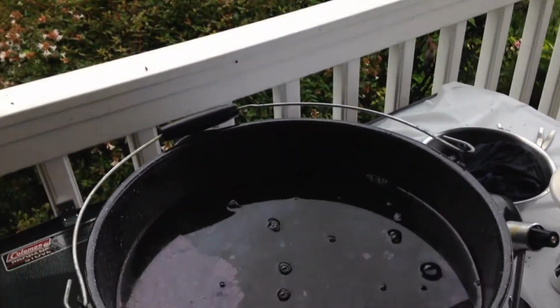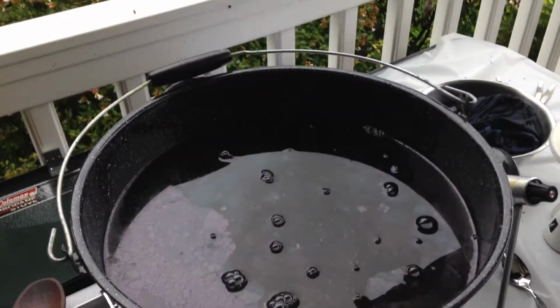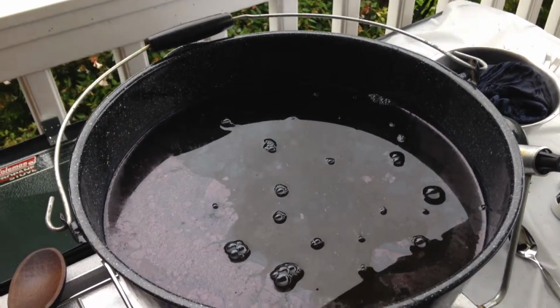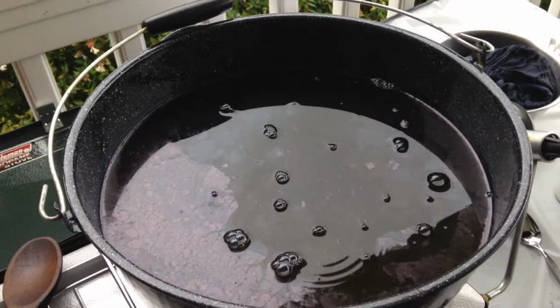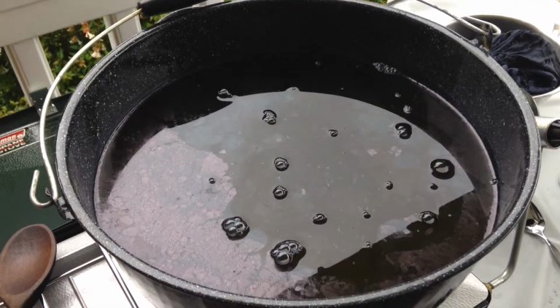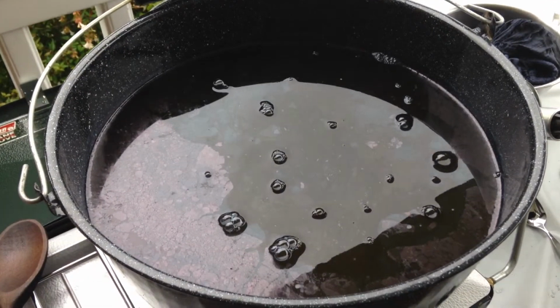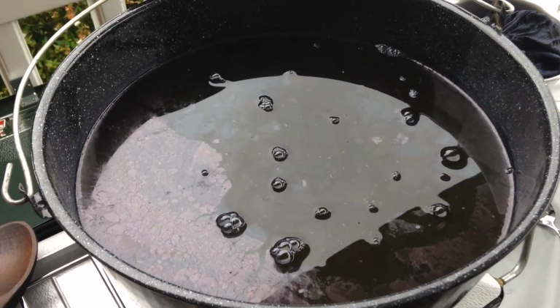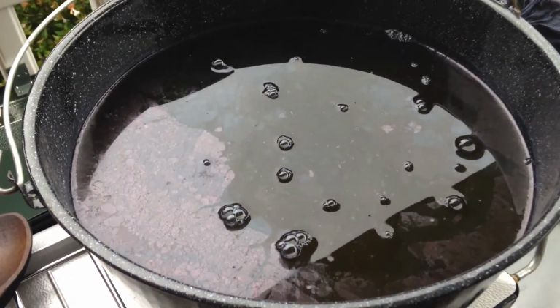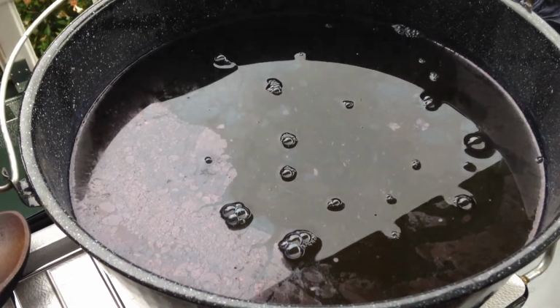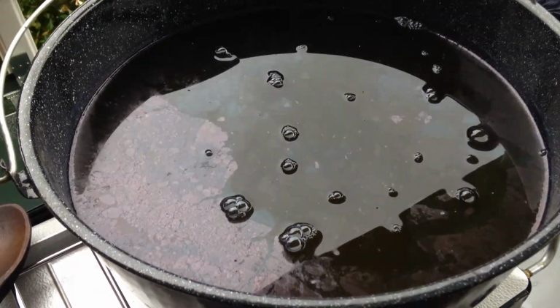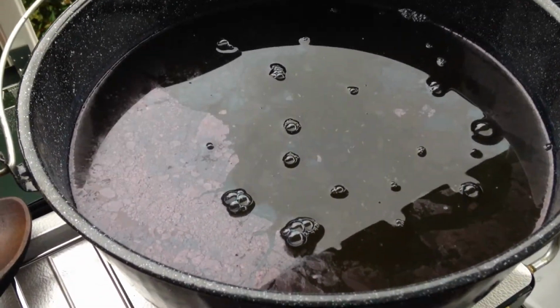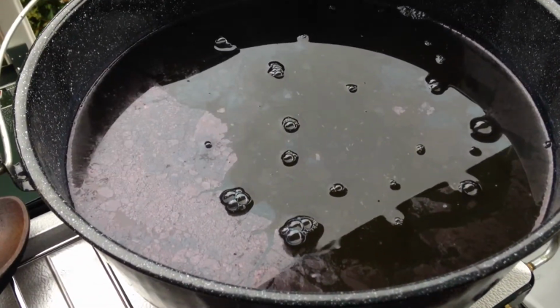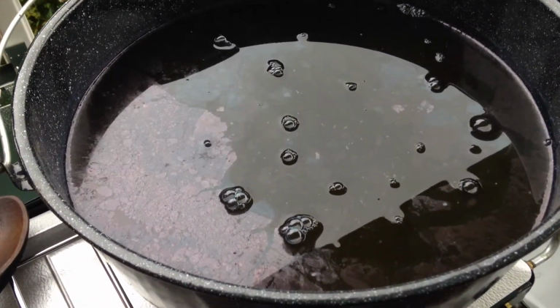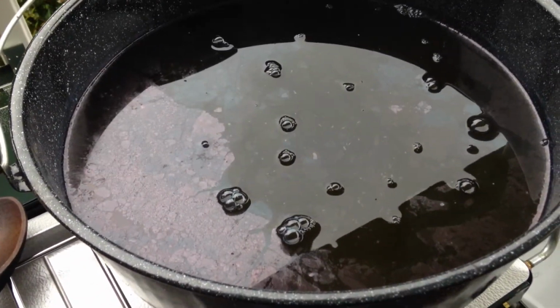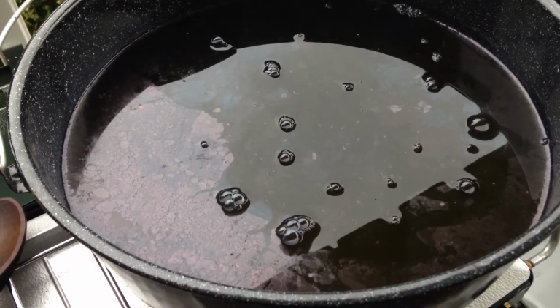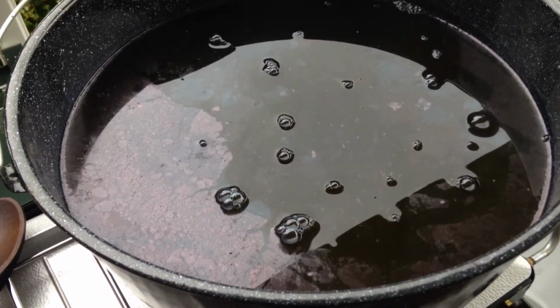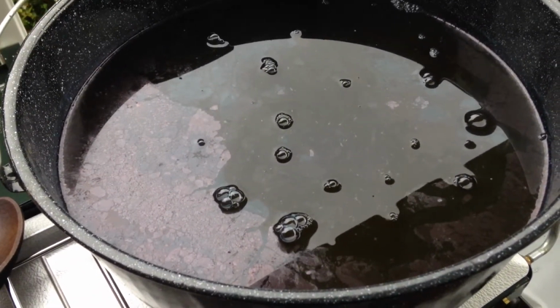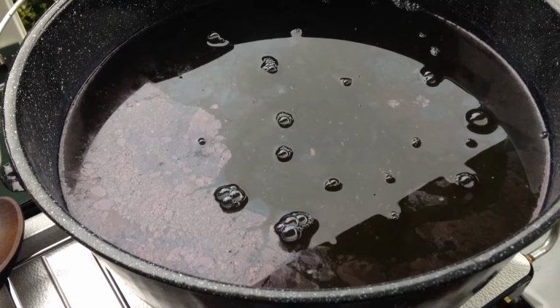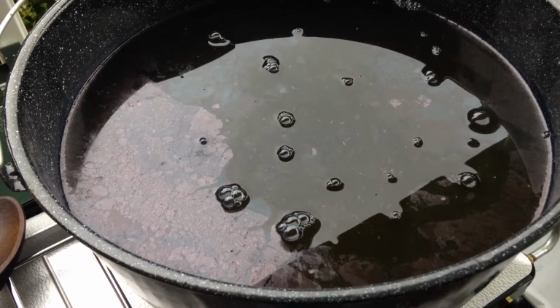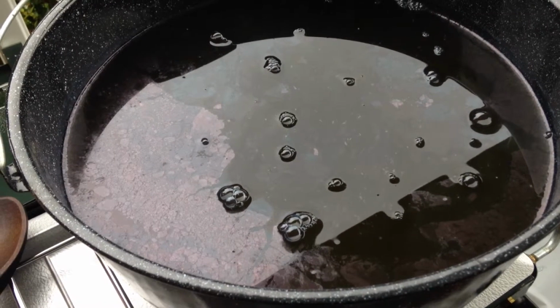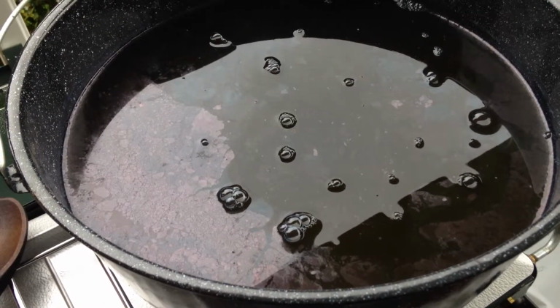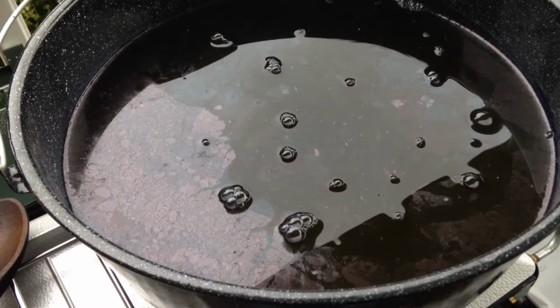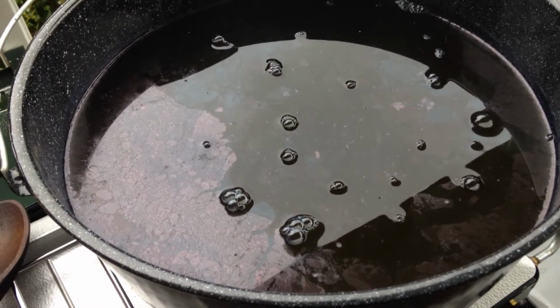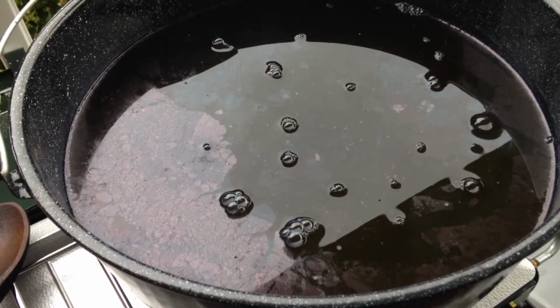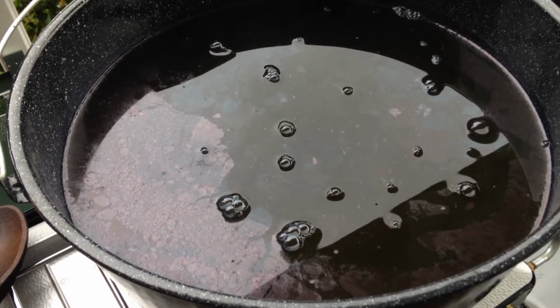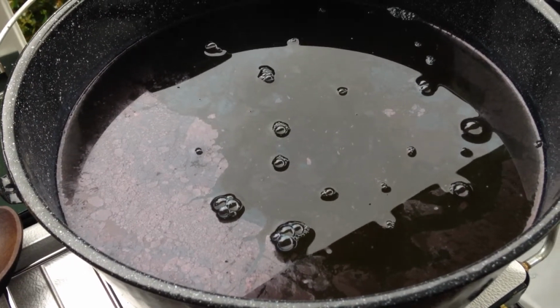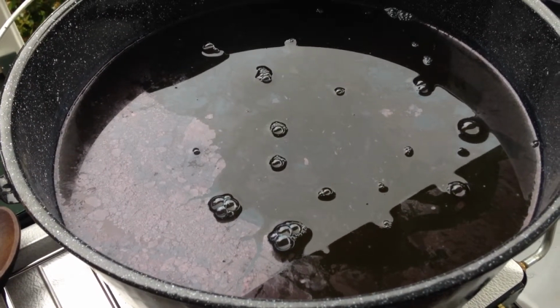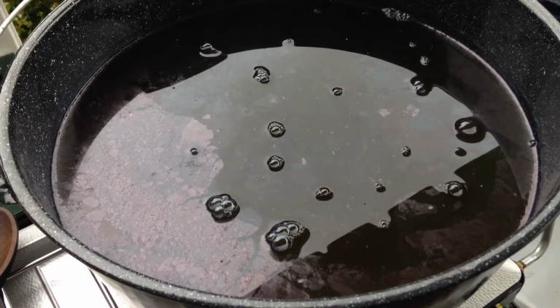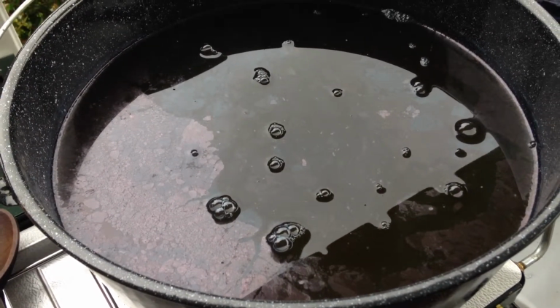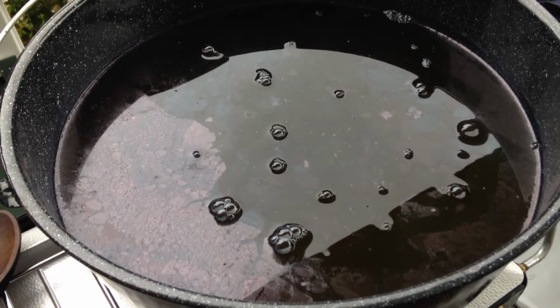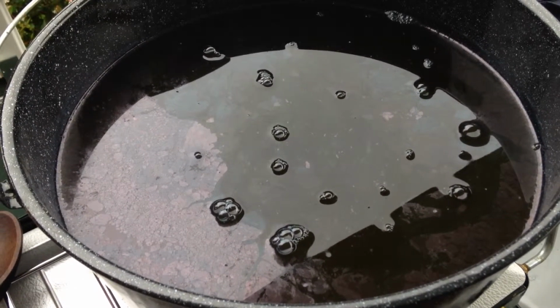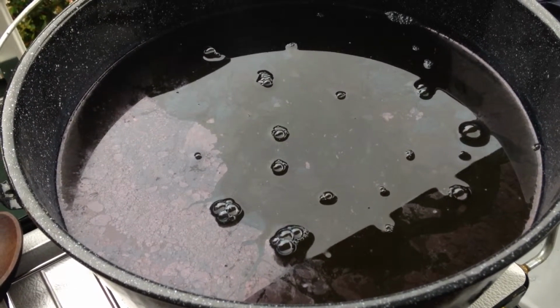And again, there's the indigo vat with its surface that is sort of metallic looking, especially over on the left where it hasn't been disturbed. That is a sign of a good, healthy indigo vat.